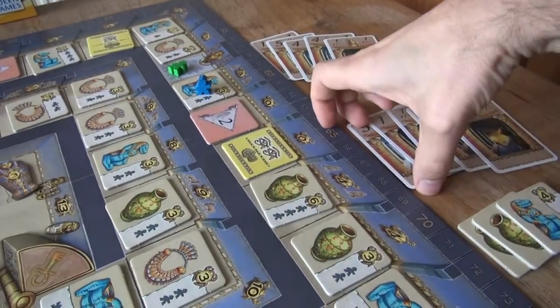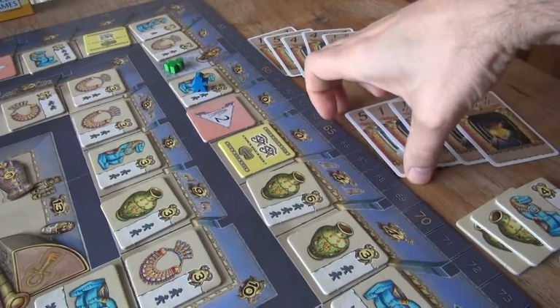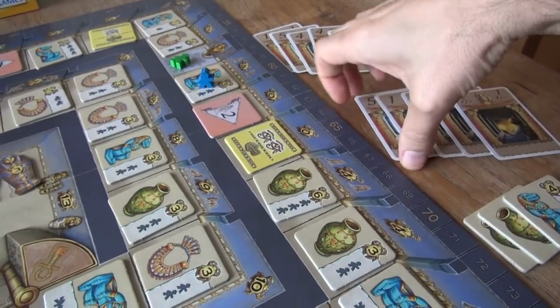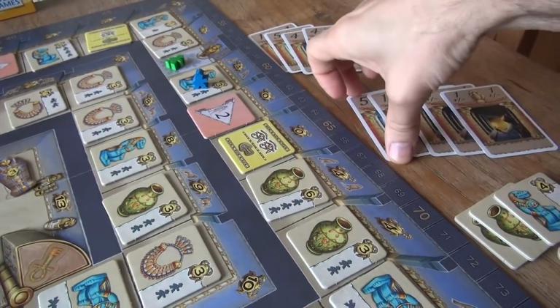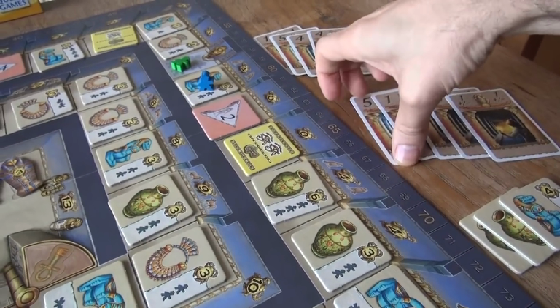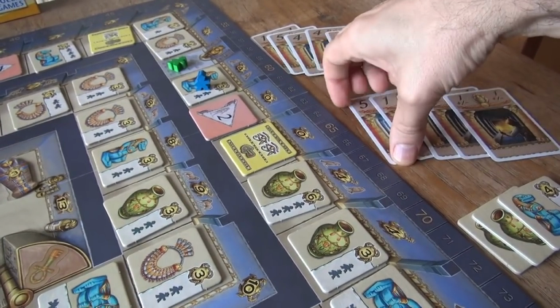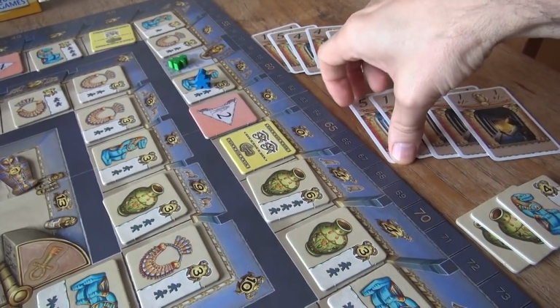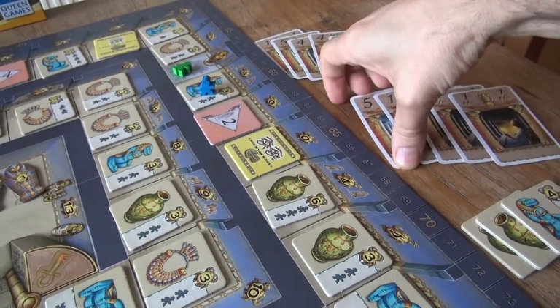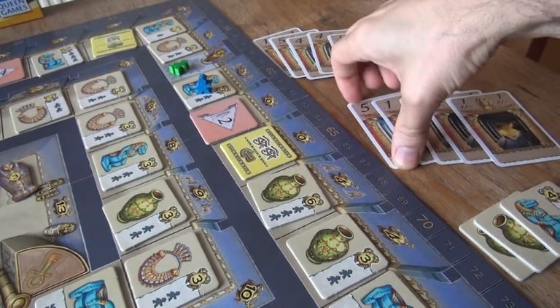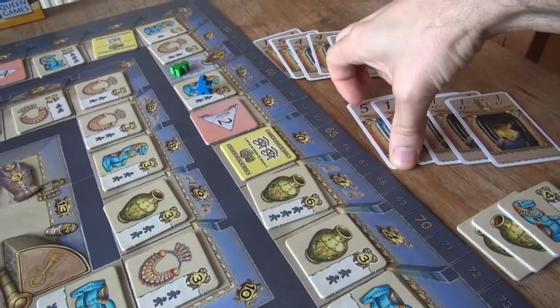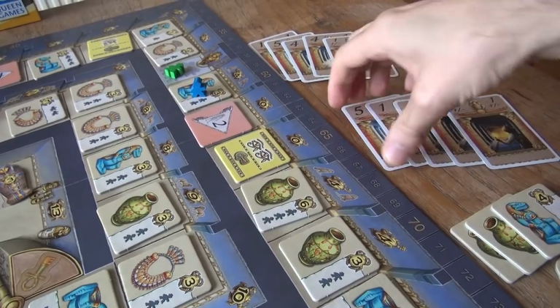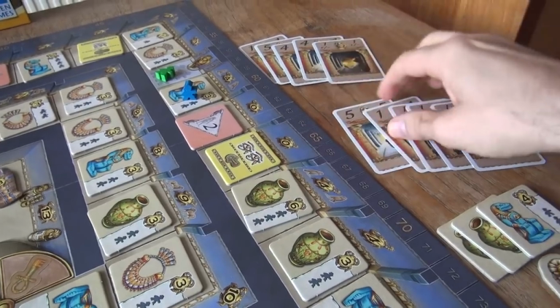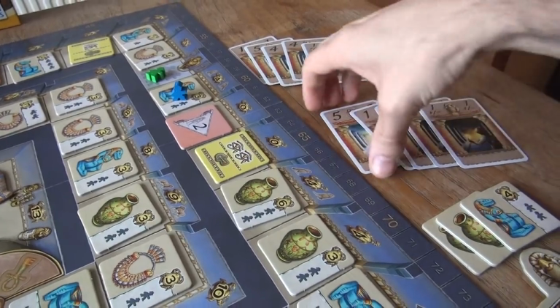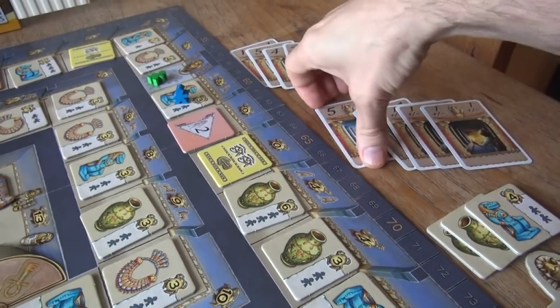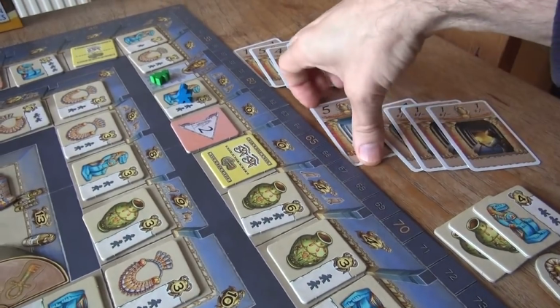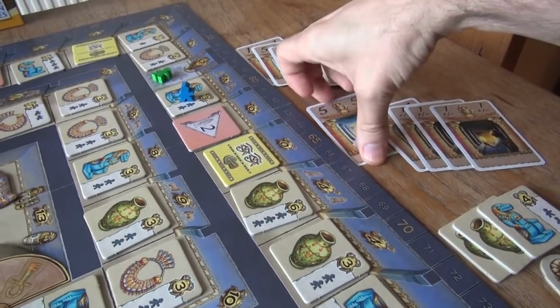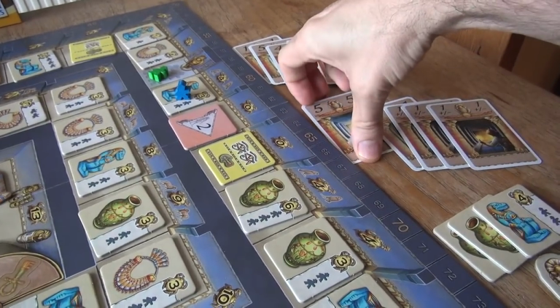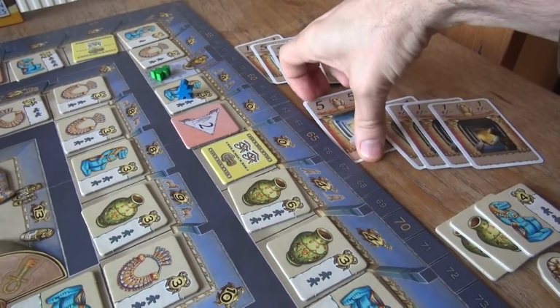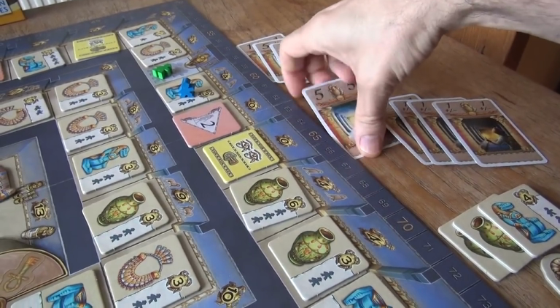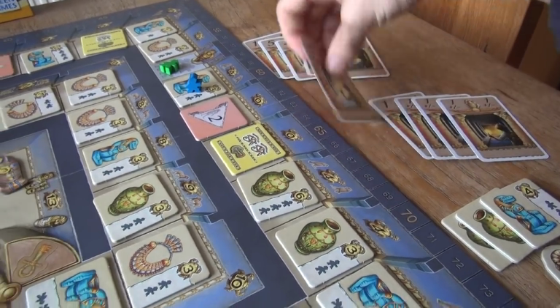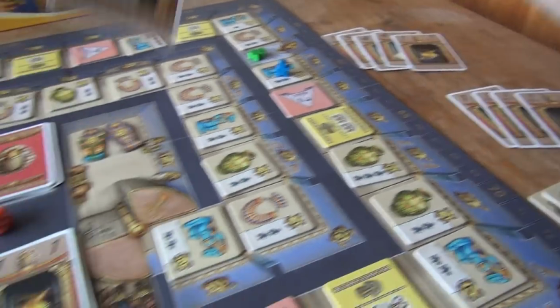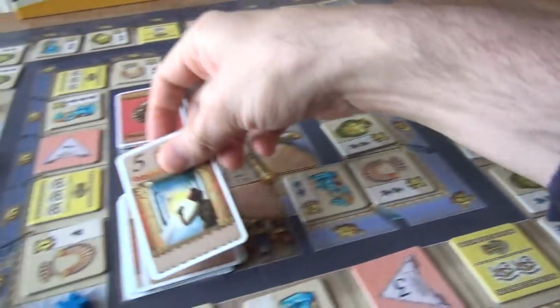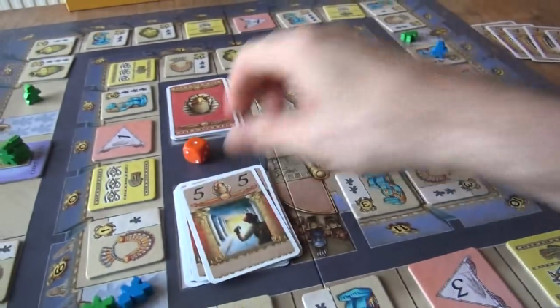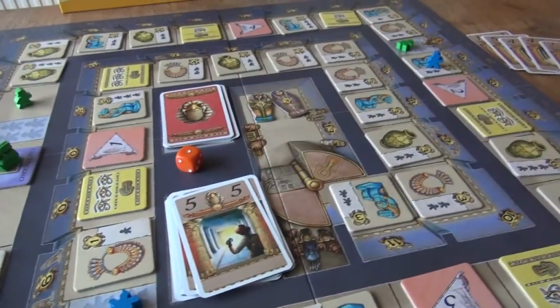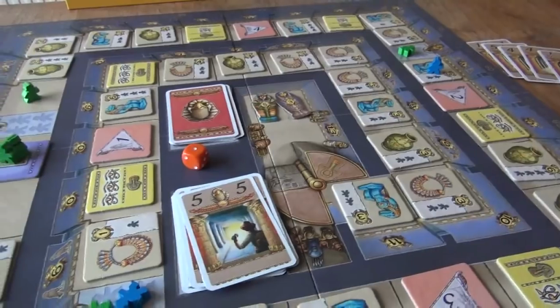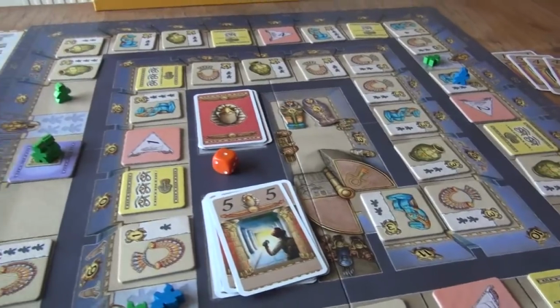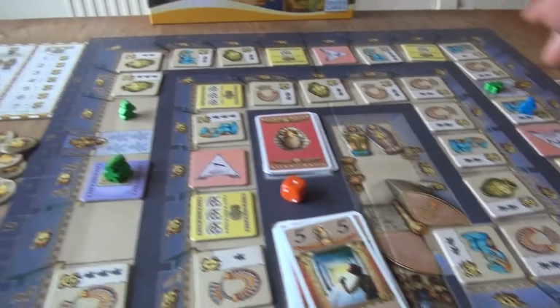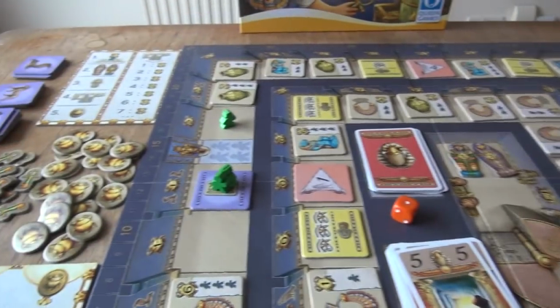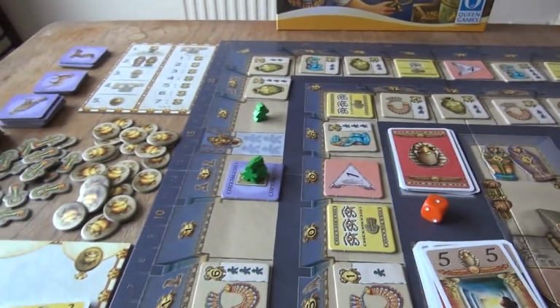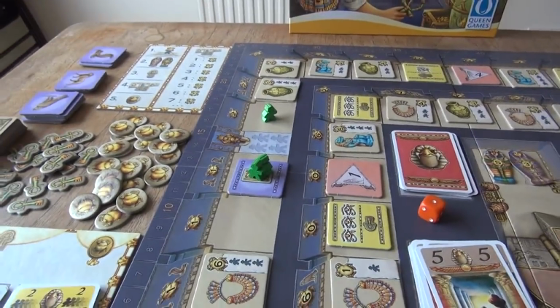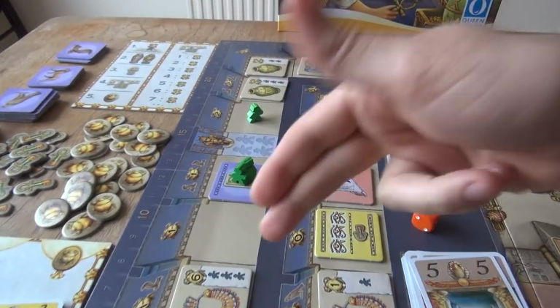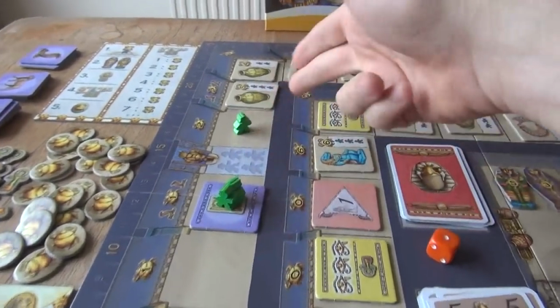Jen's jumped ahead. I don't want to fall too far behind, so let's go ahead and play the big gun, which is proving to be difficult to pick up. There's a 5. And now who's going to move?